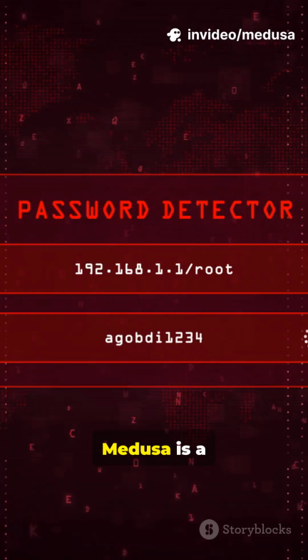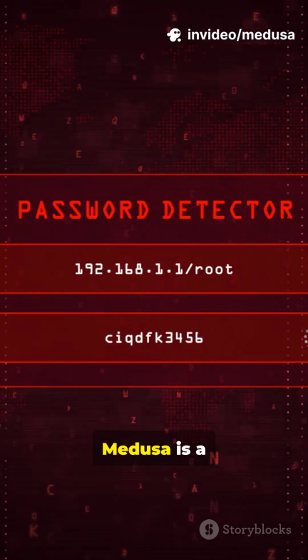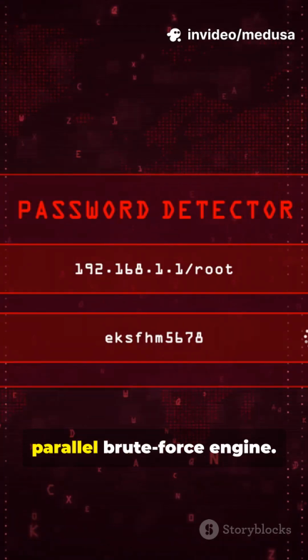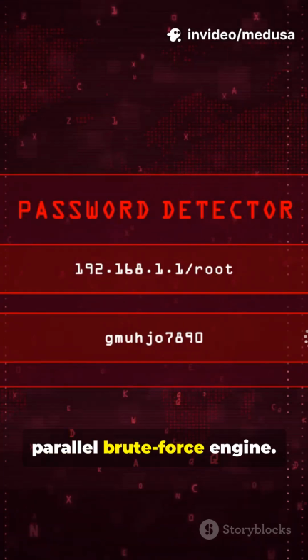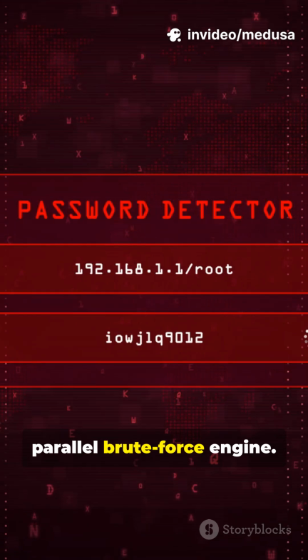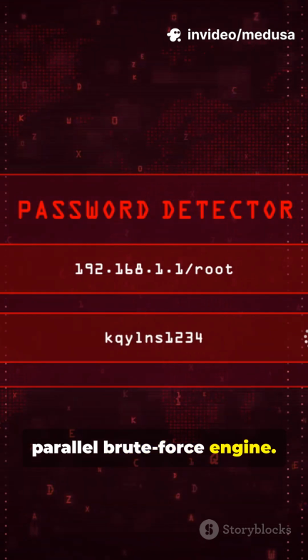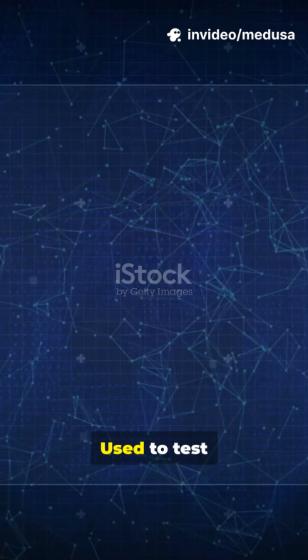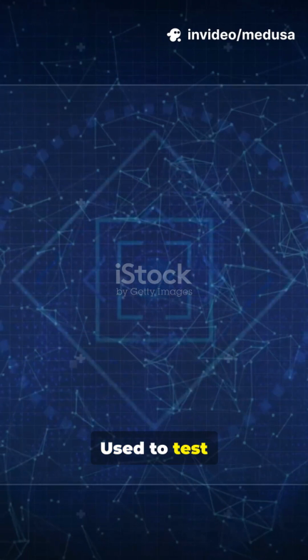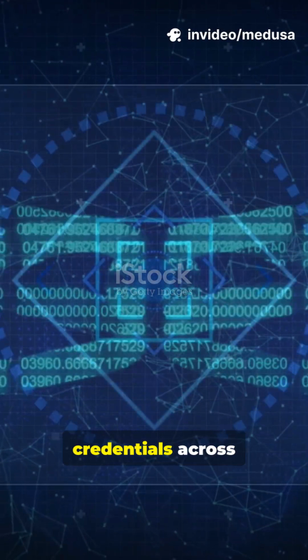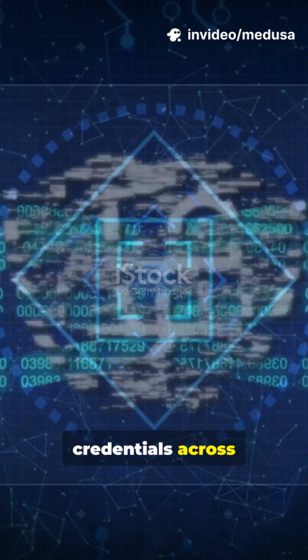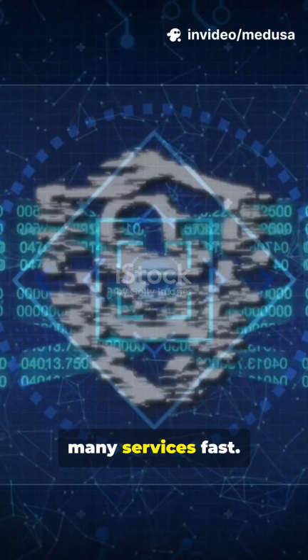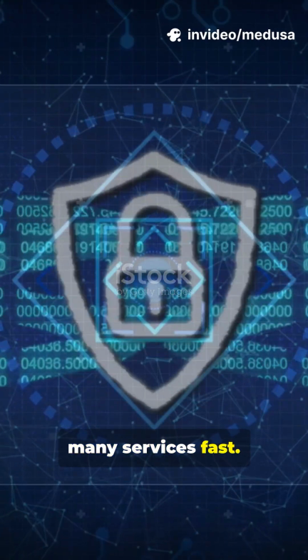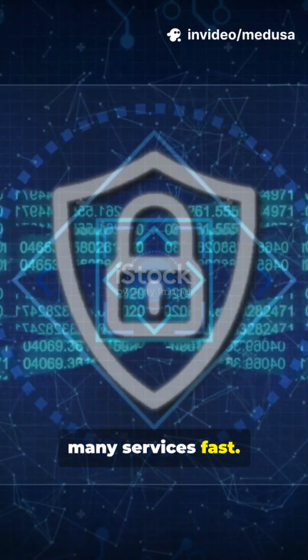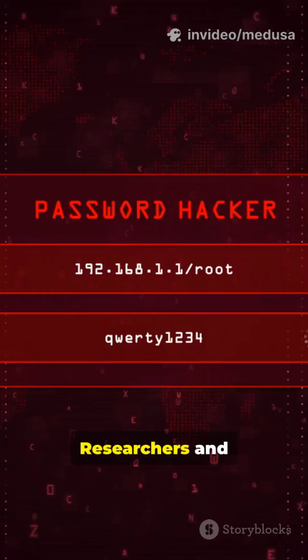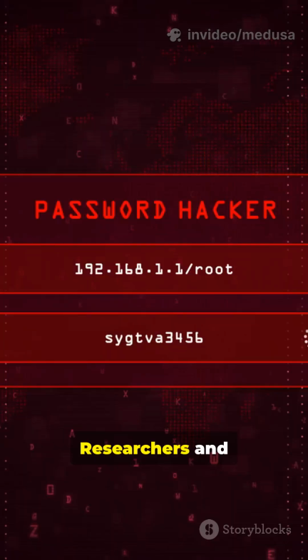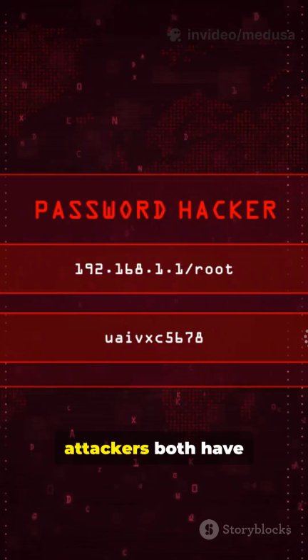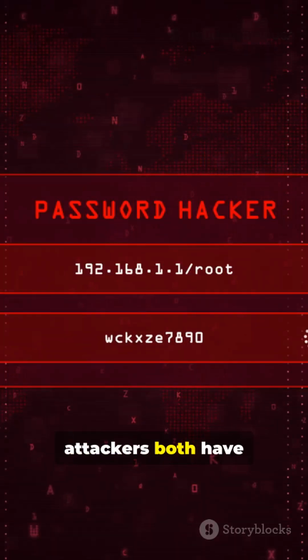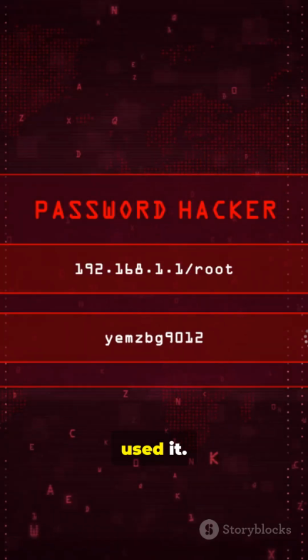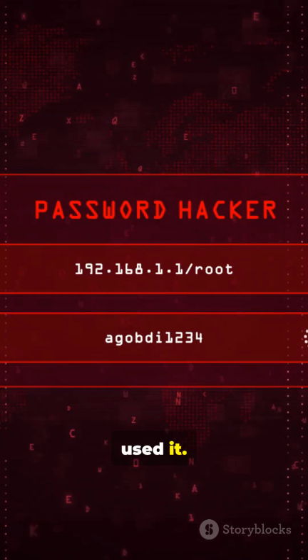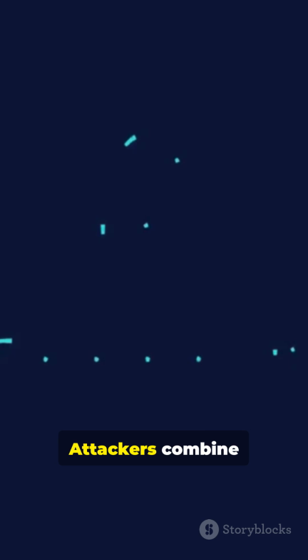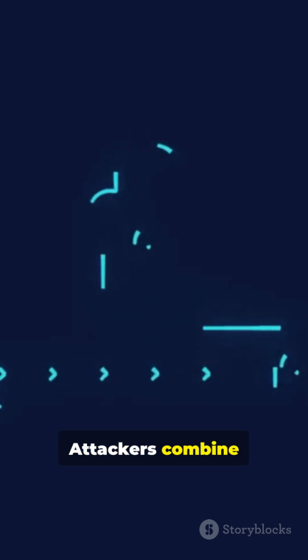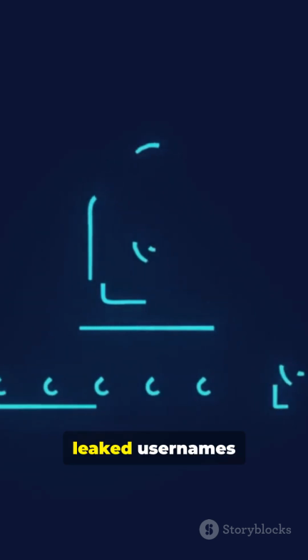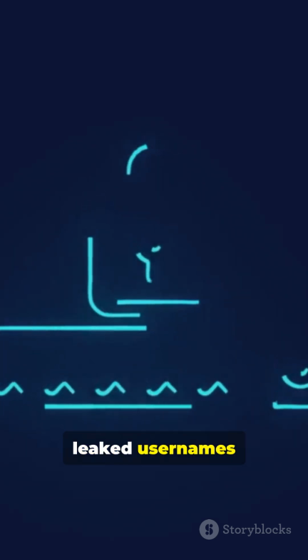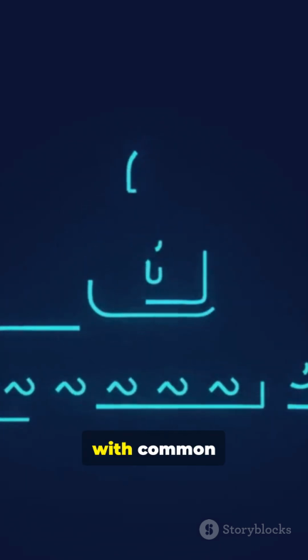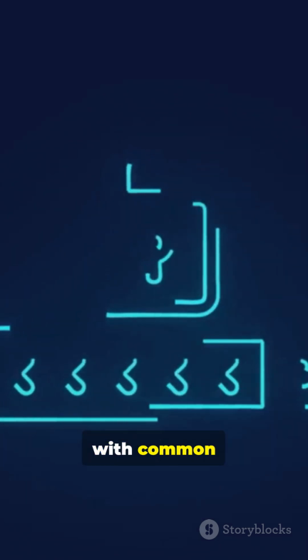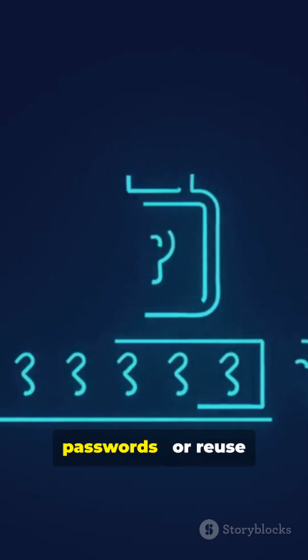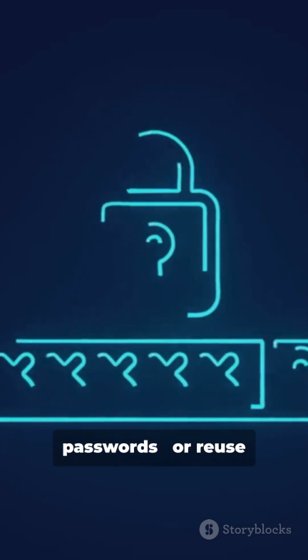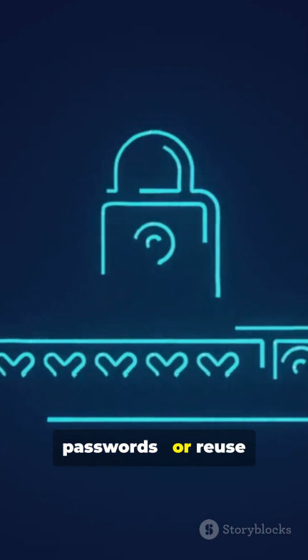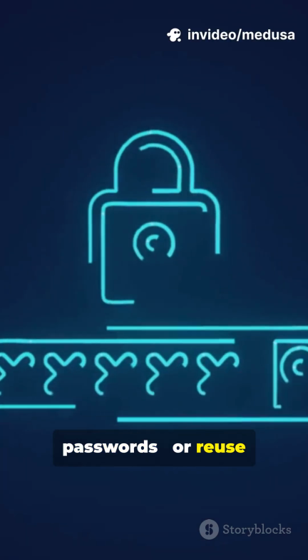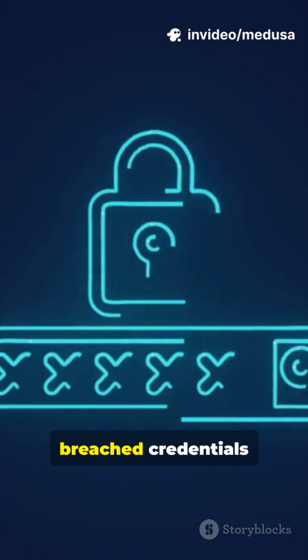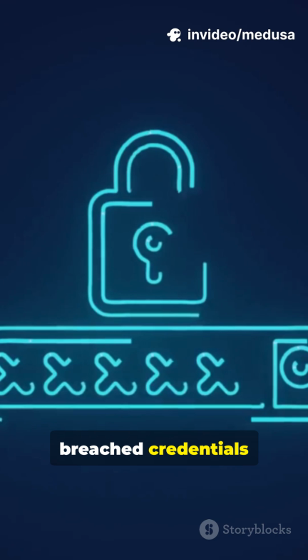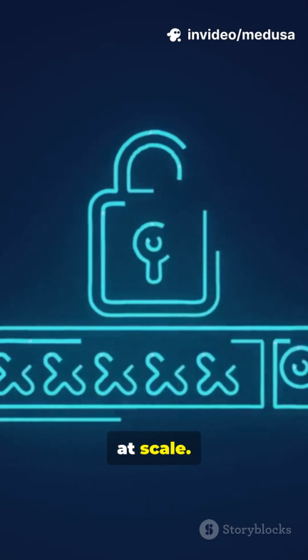Medusa is a parallel brute force engine used to test credentials across many services fast. Researchers and attackers both have used it. Attackers combine leaked usernames with common passwords, or reuse breached credentials at scale.